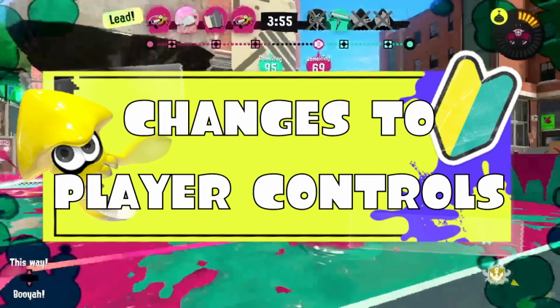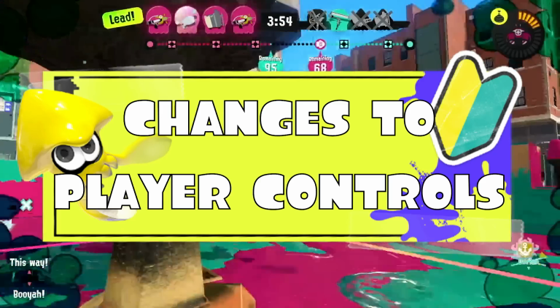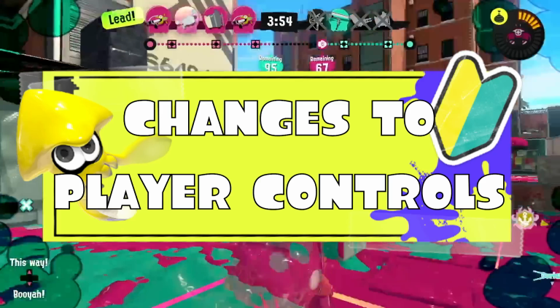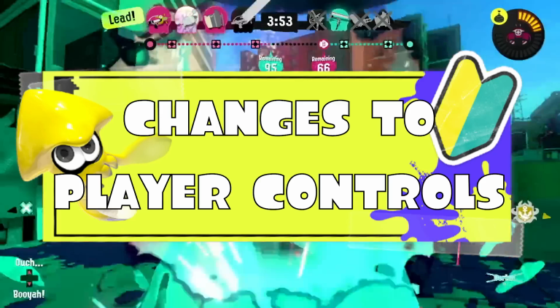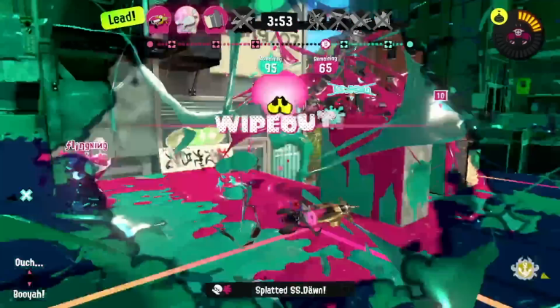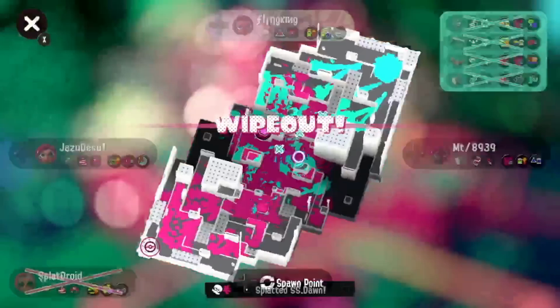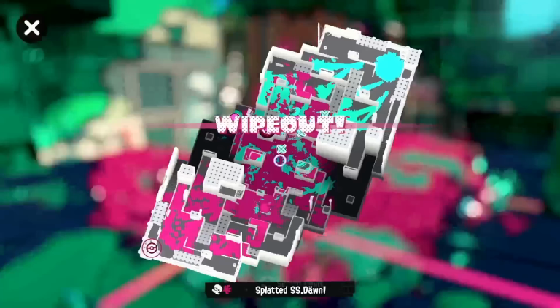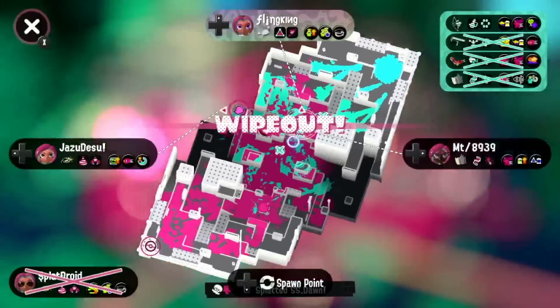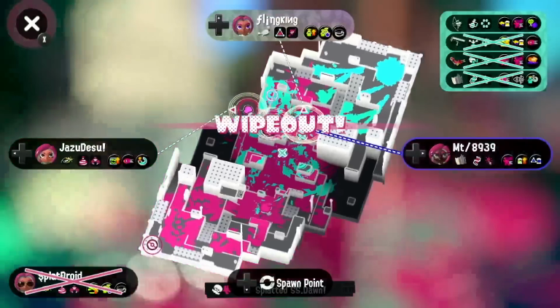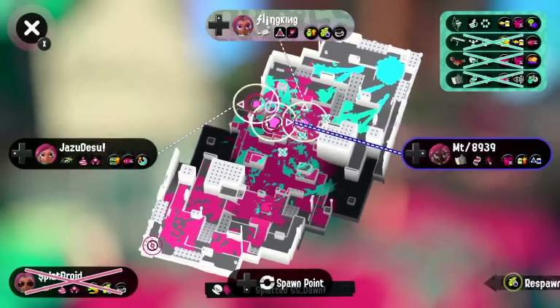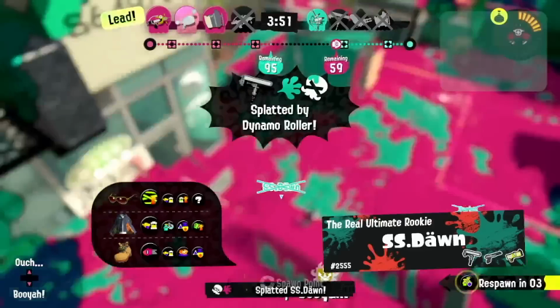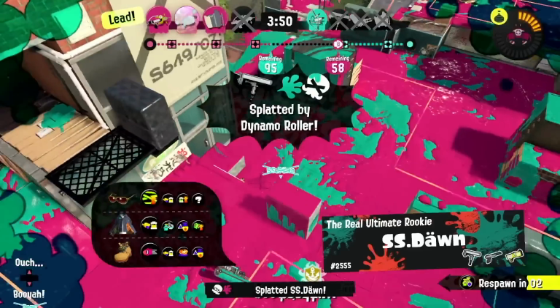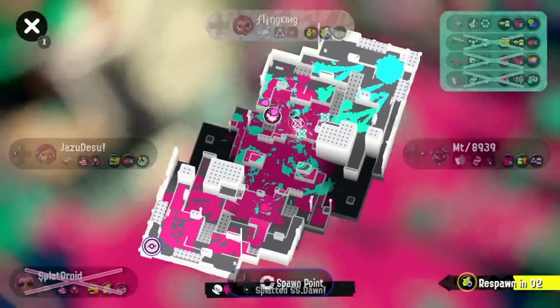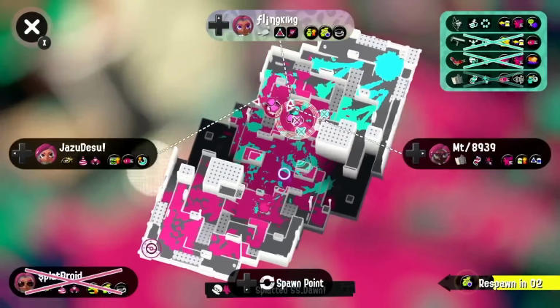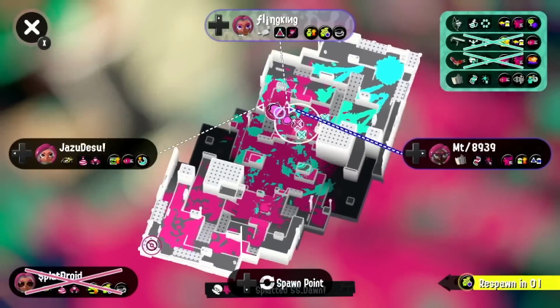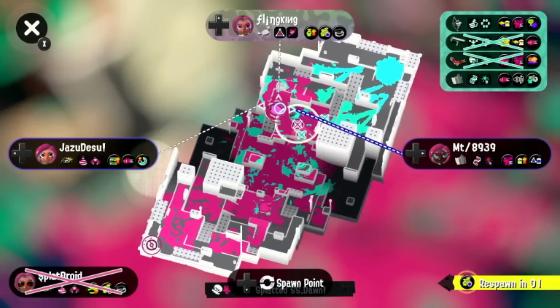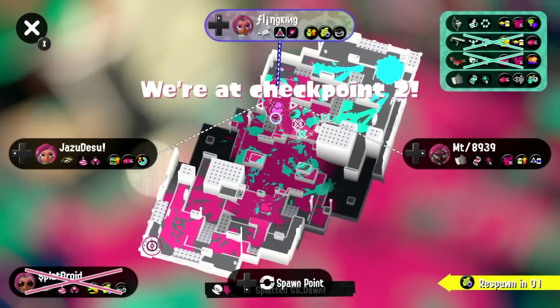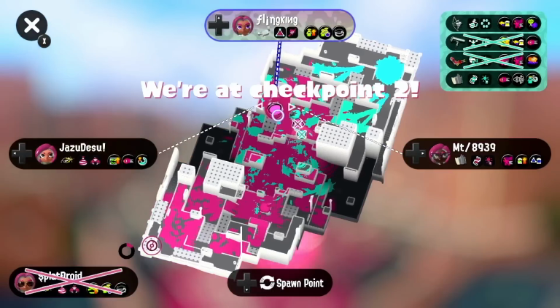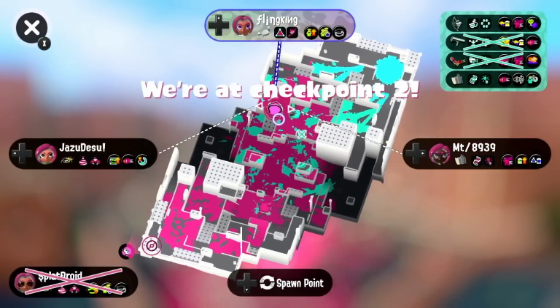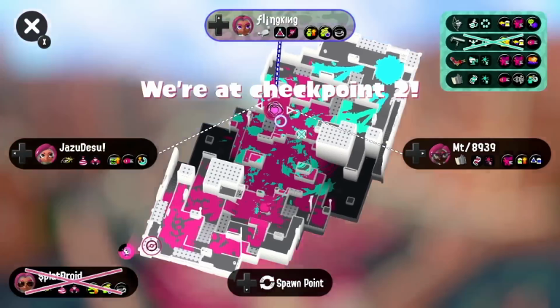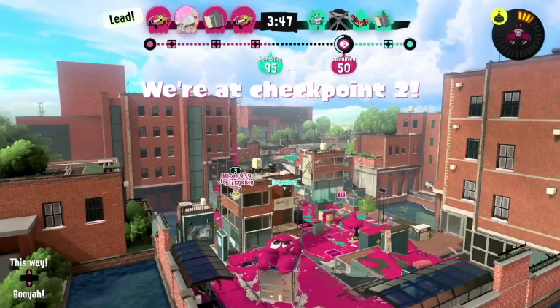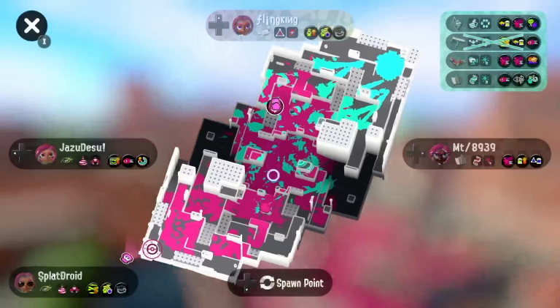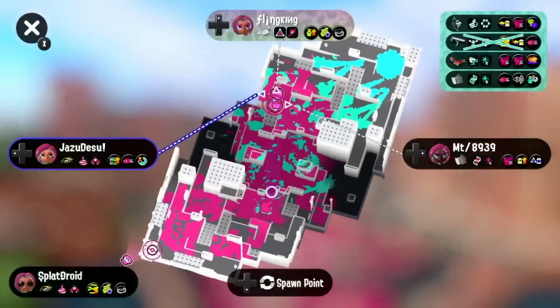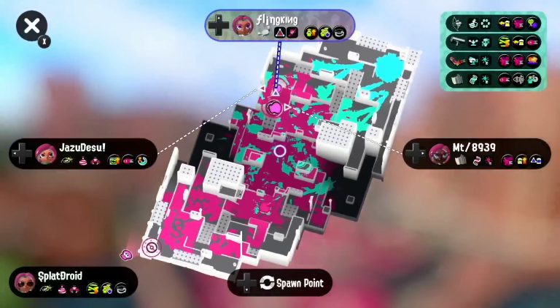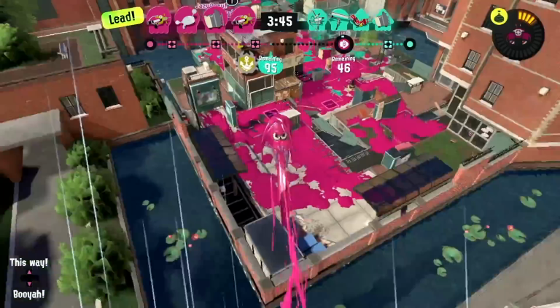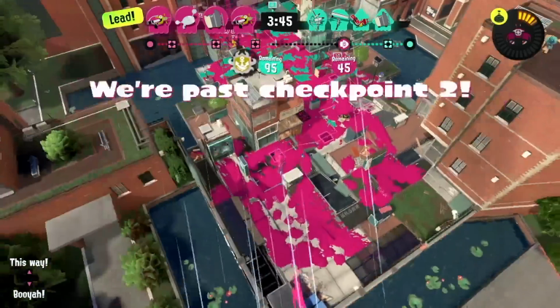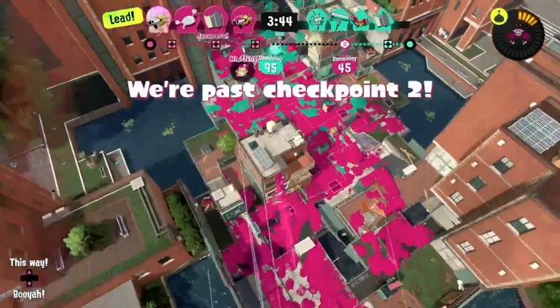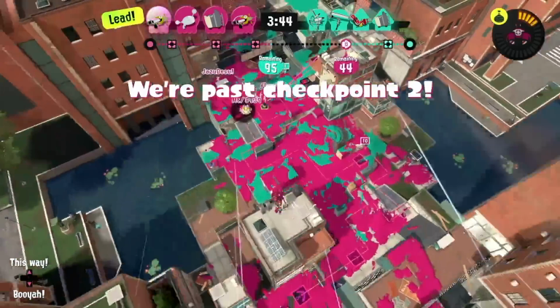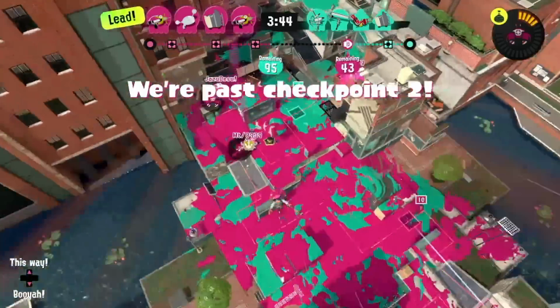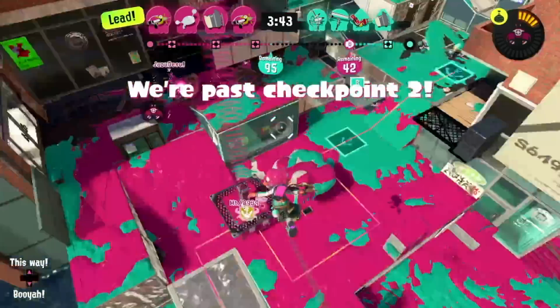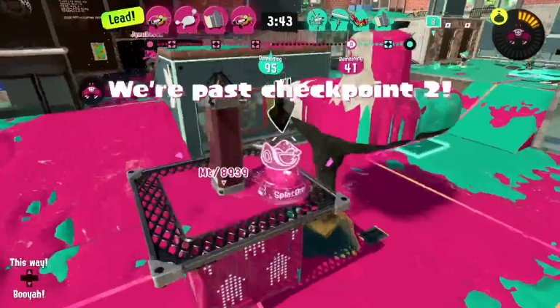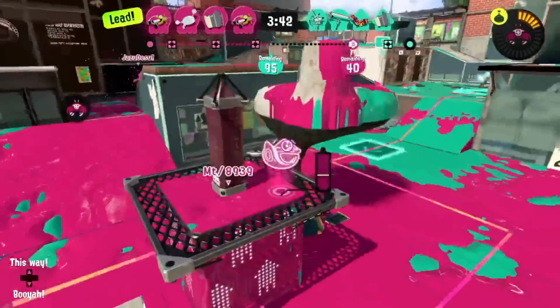Changes to Player Controls: Fixed an issue occurring when using Duelies. If you hold down the ZL button and perform a dodge roll while holding down the ZR button, you stop shooting and switch to your squid or octopus form the moment the dodge roll is over.